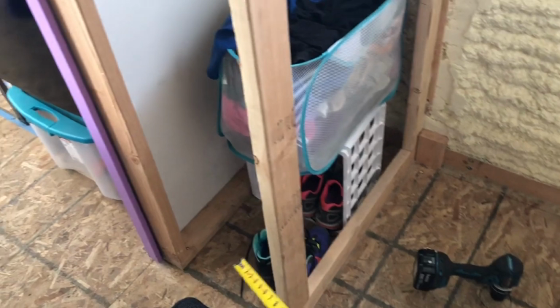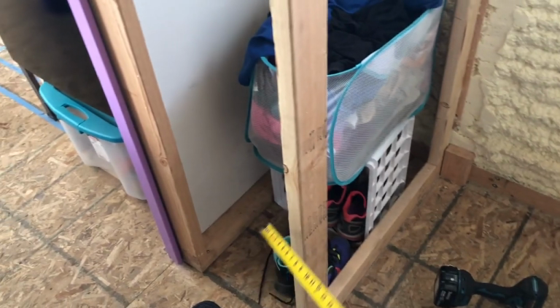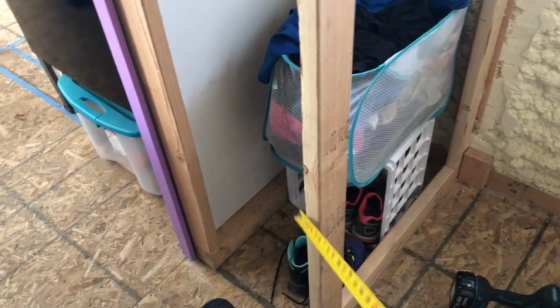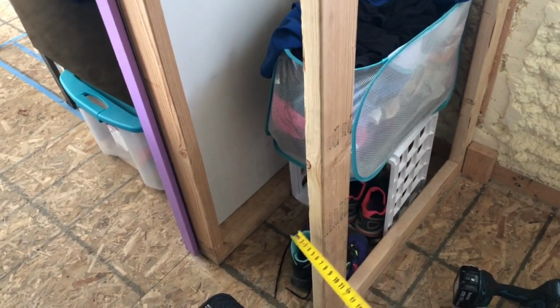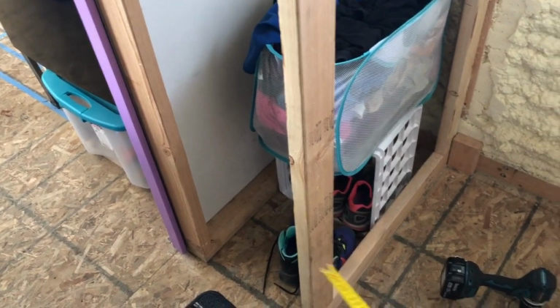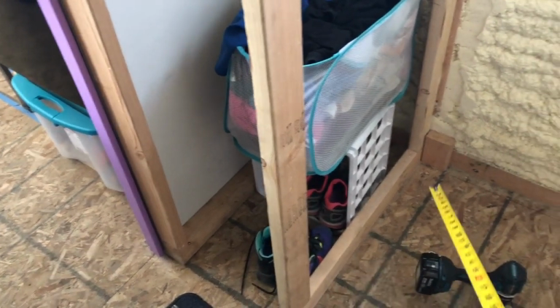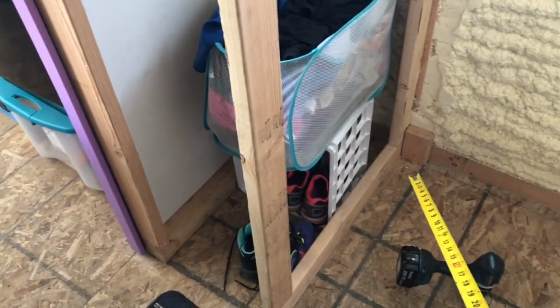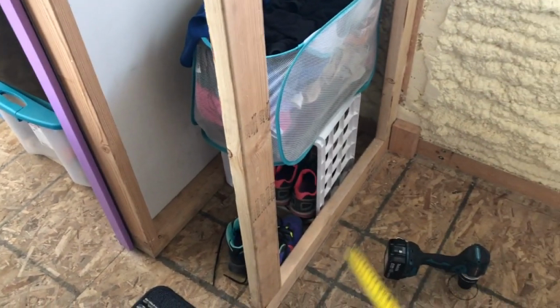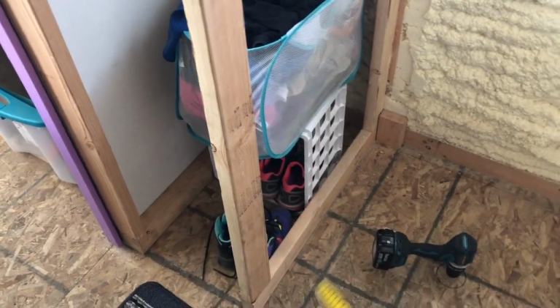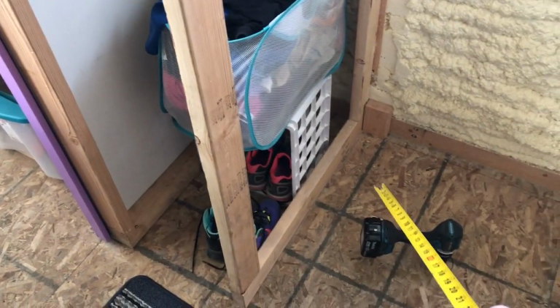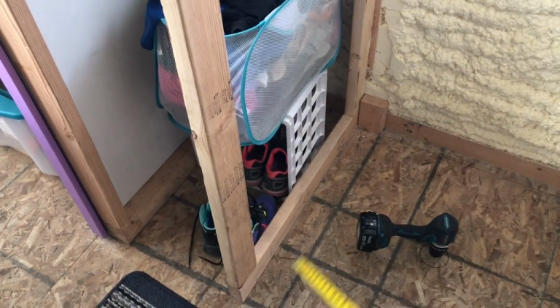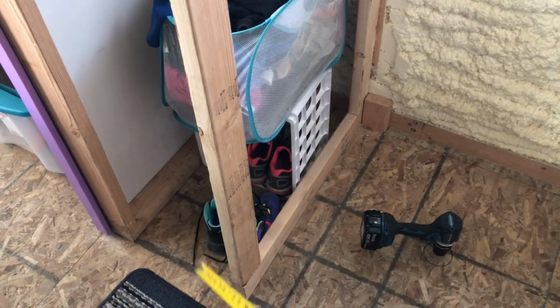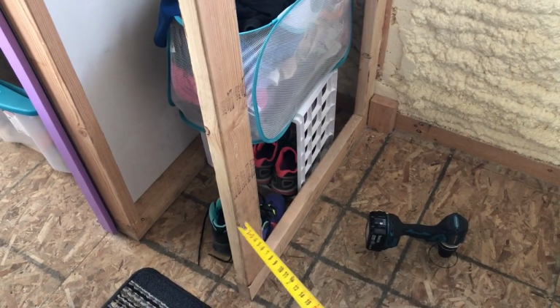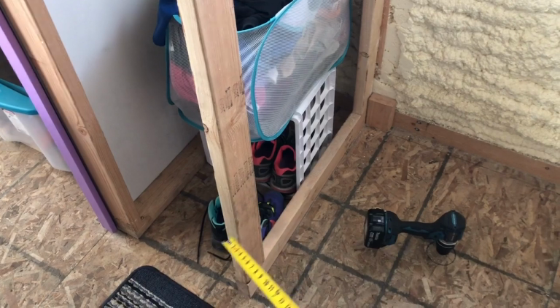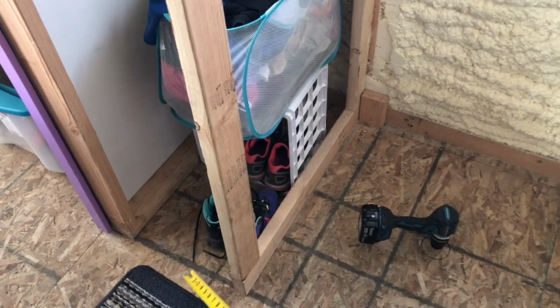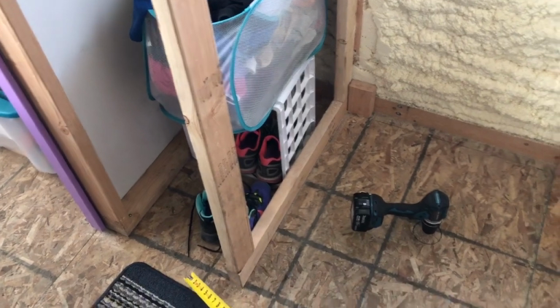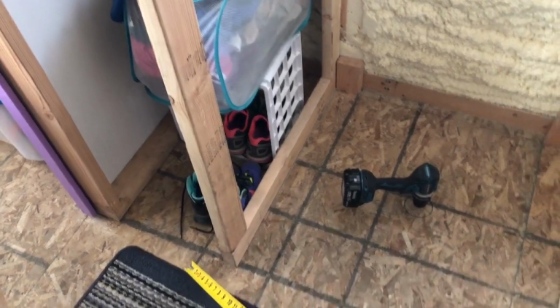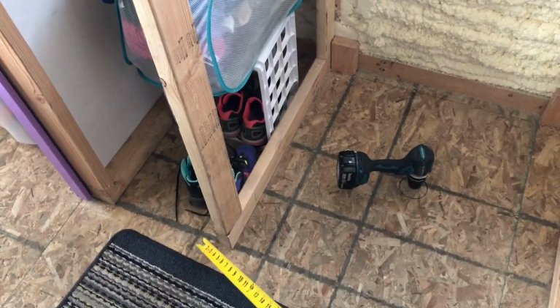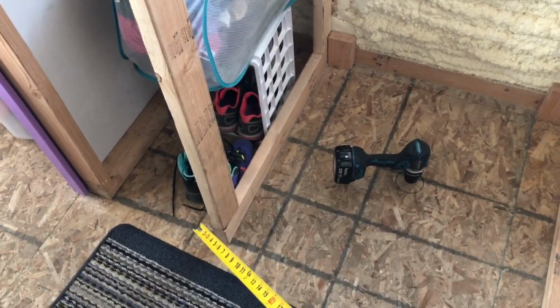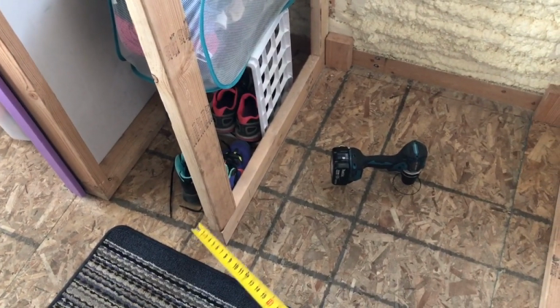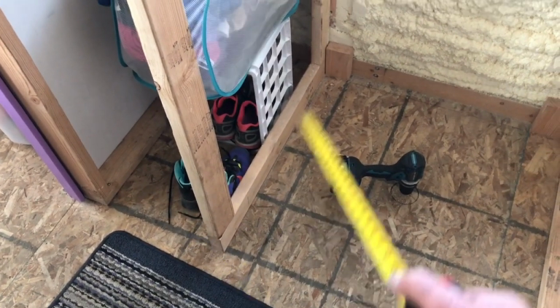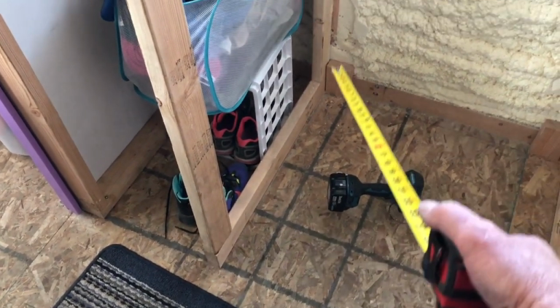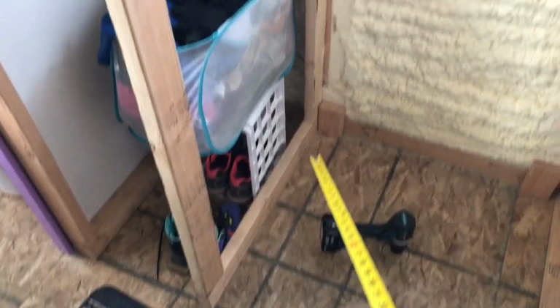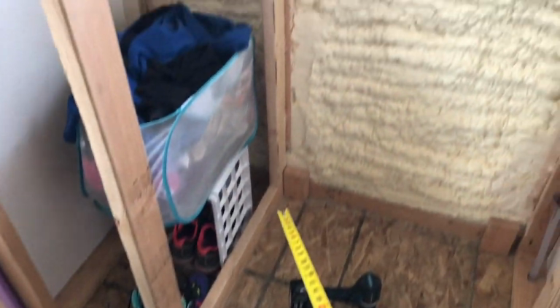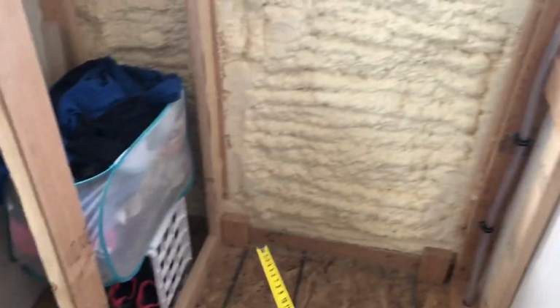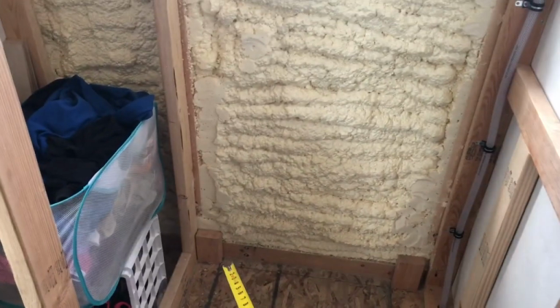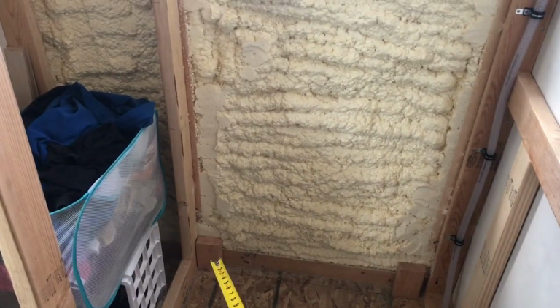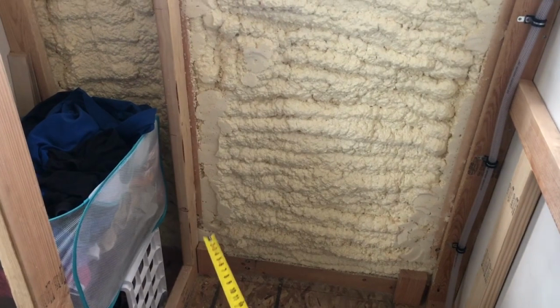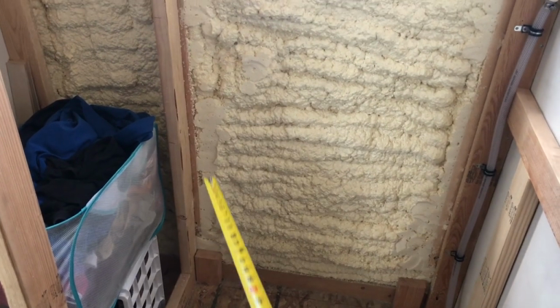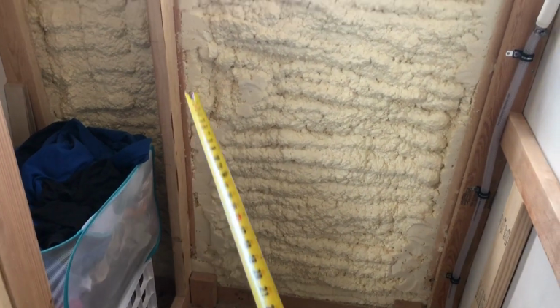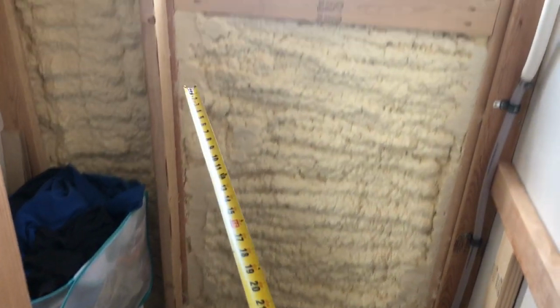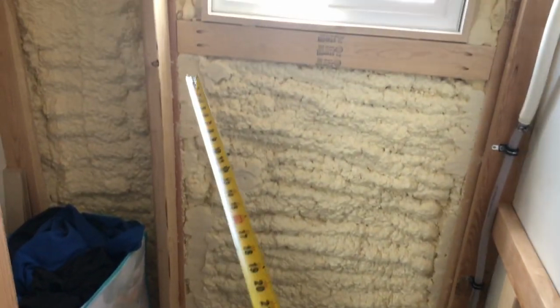This wall here, which I set for a 32-inch pan, actually has to come out an inch and a half more so that the pan can sit square back there, and I have to take and make a filler strip back there.